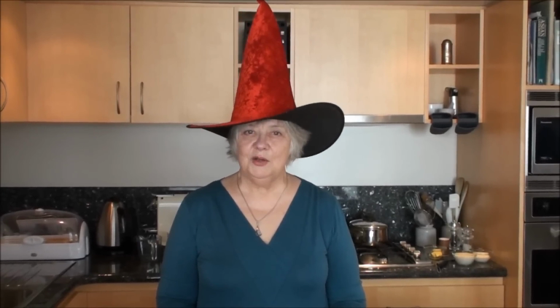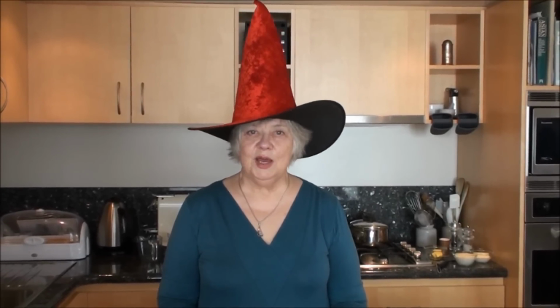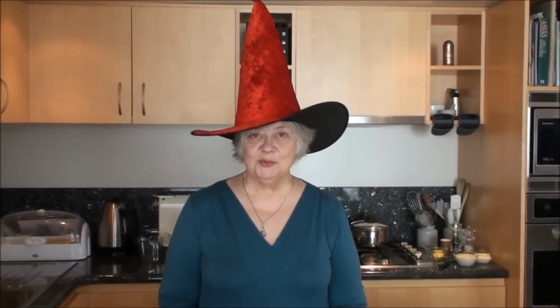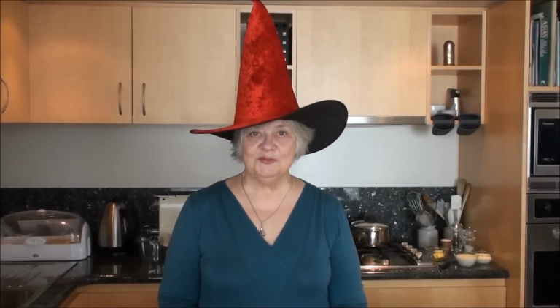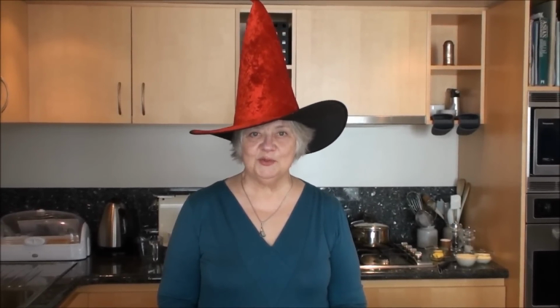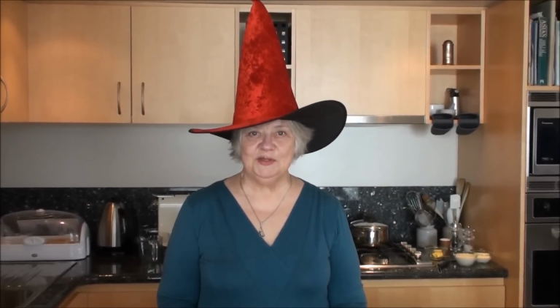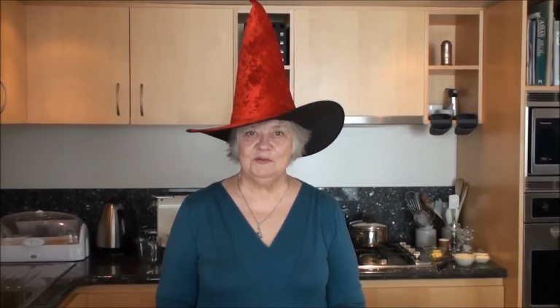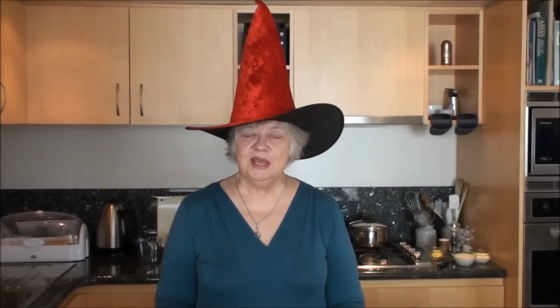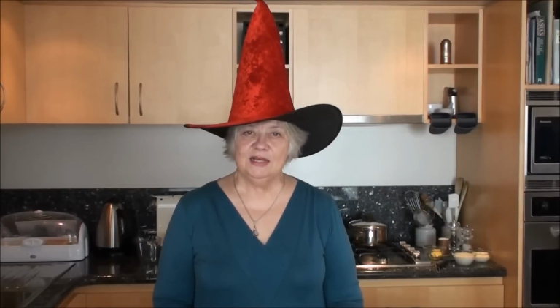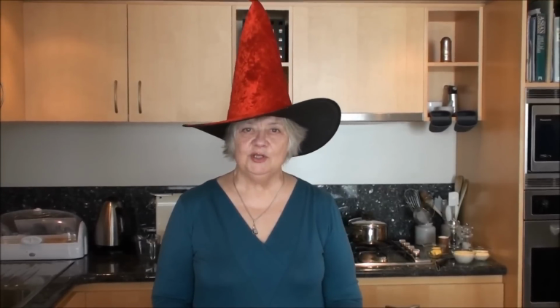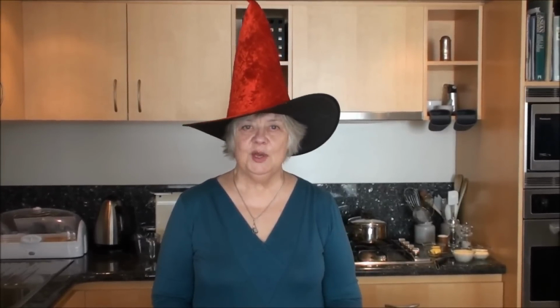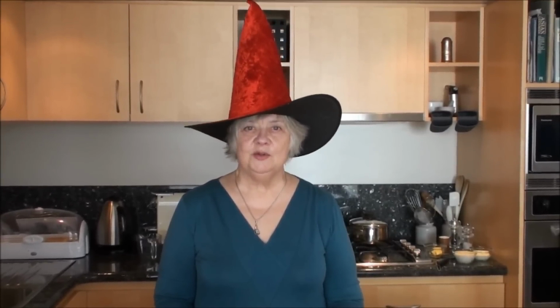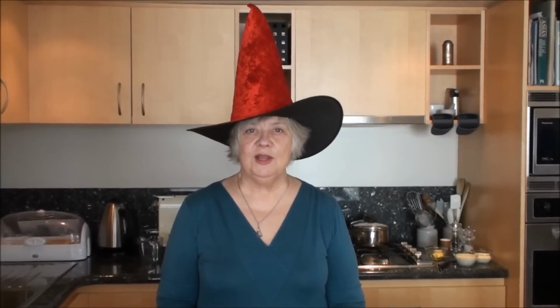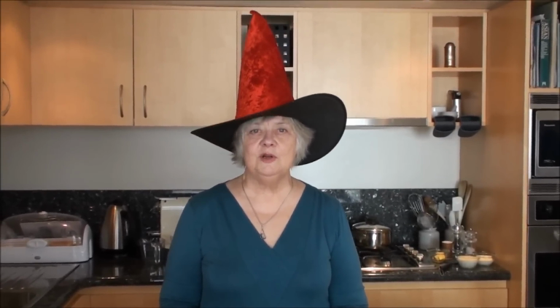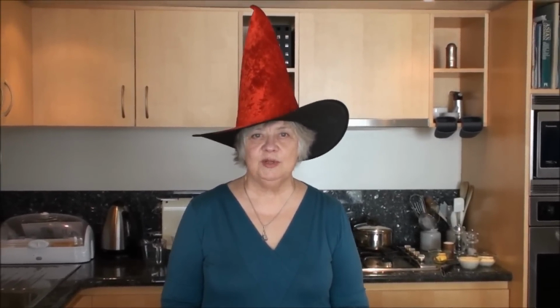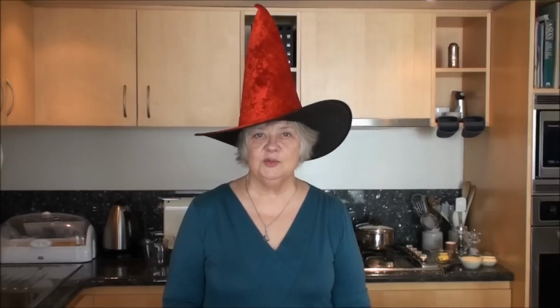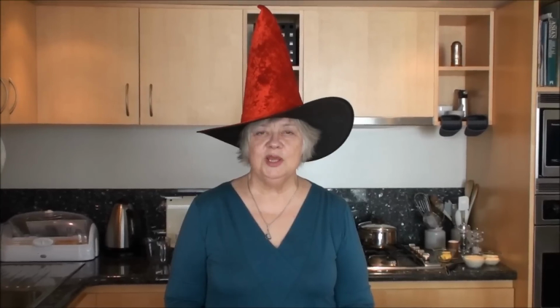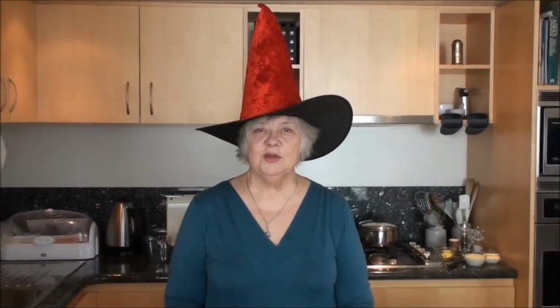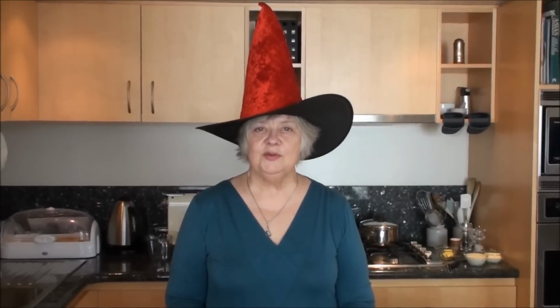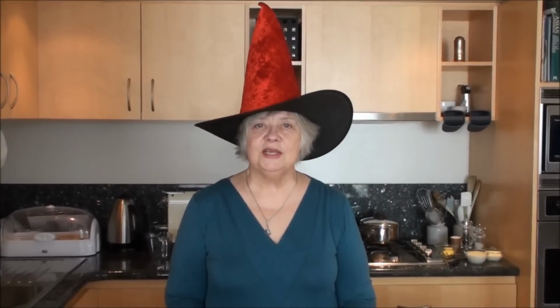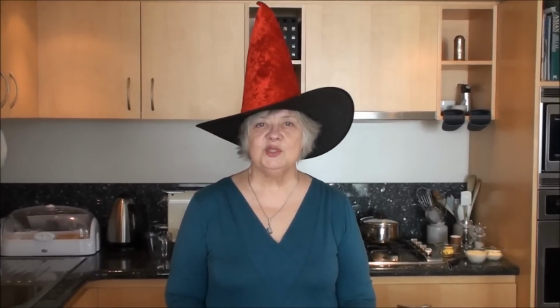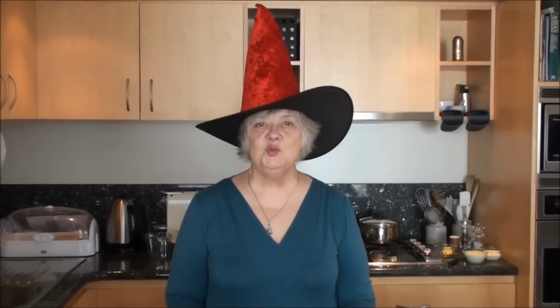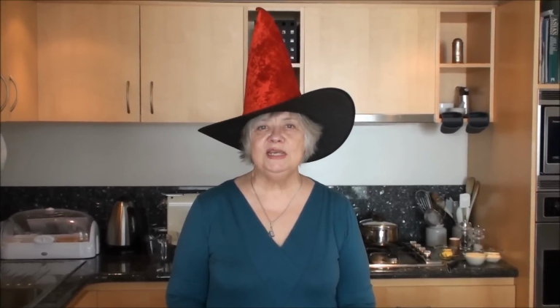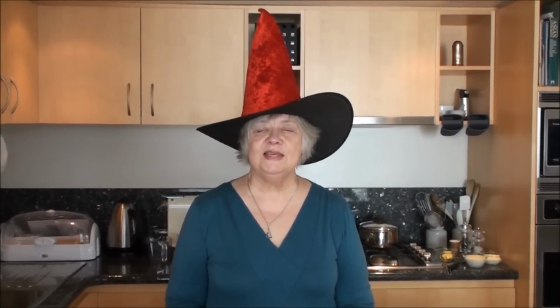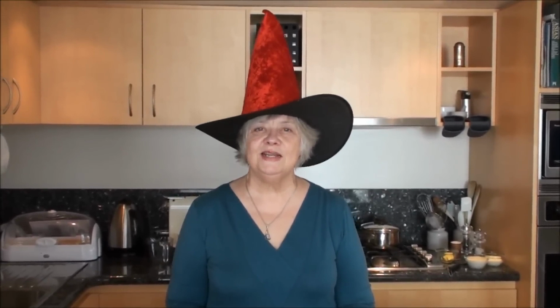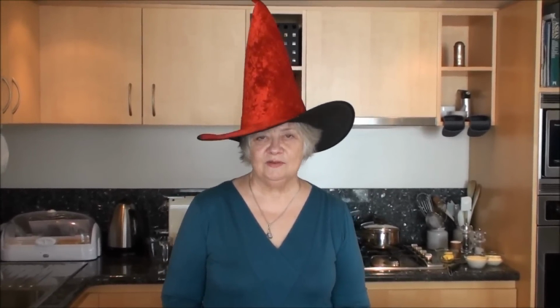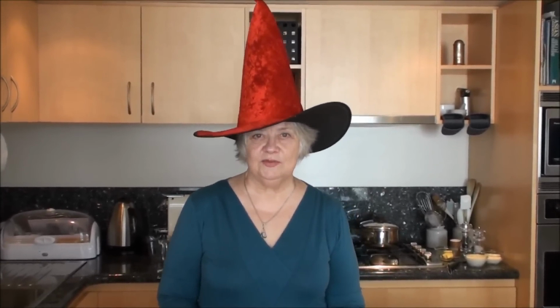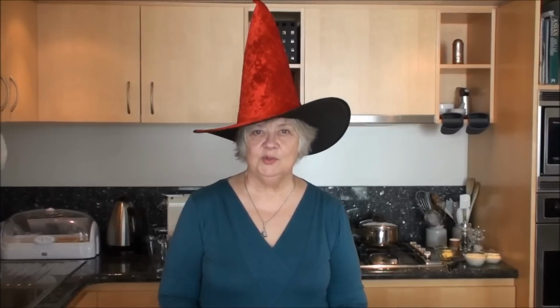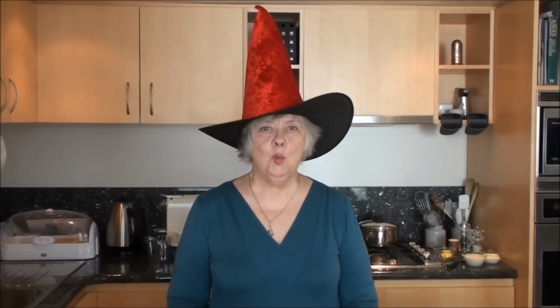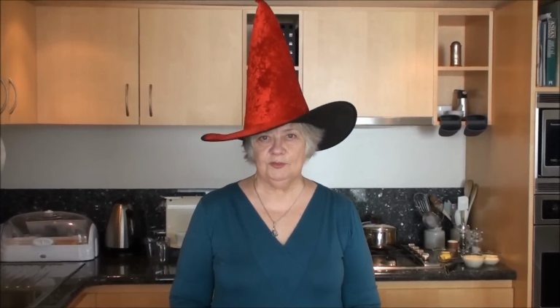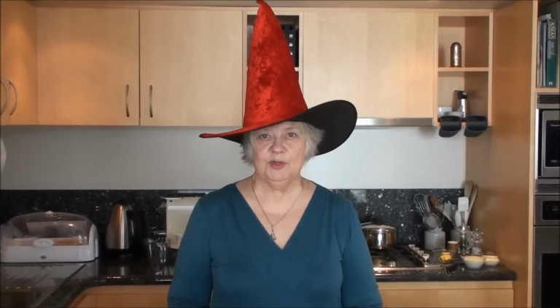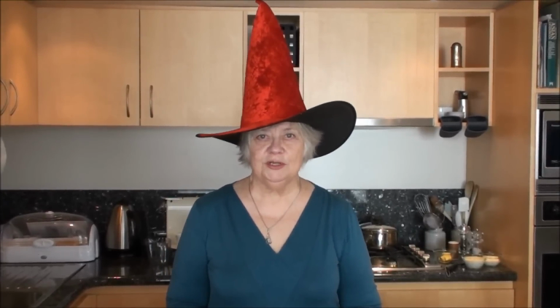Hello, I'm the Sauceress for Saucerecipes.tv and I'm going to show you how to flavour a bechamel sauce. So it is a sauce soubise — that is an onion flavoured sauce, wonderful with roast chicken.